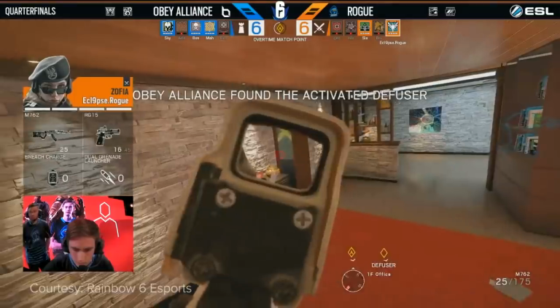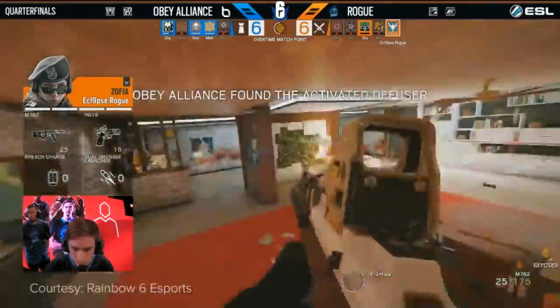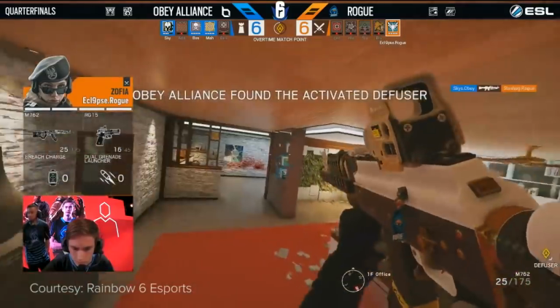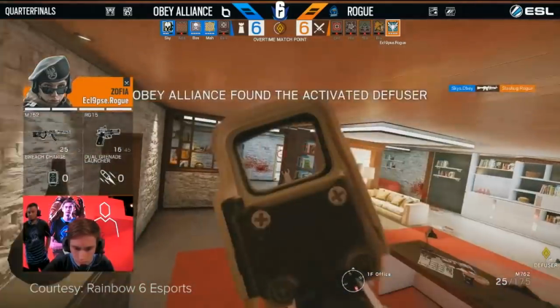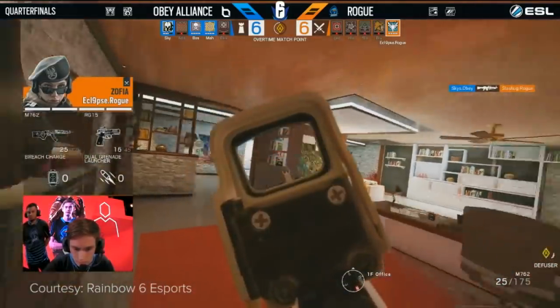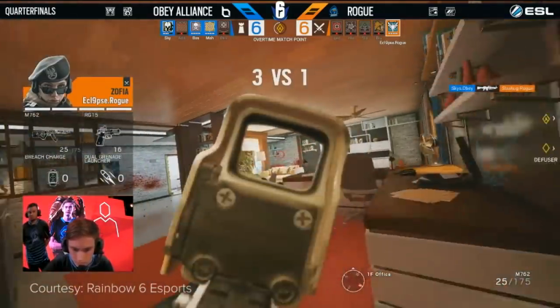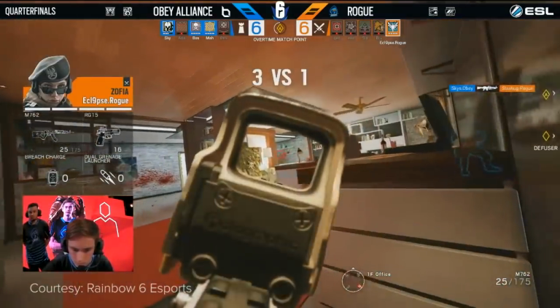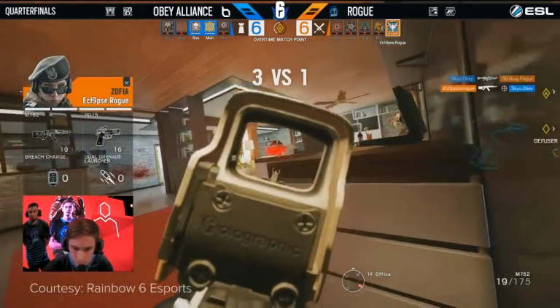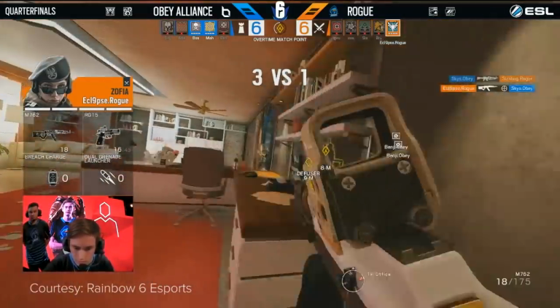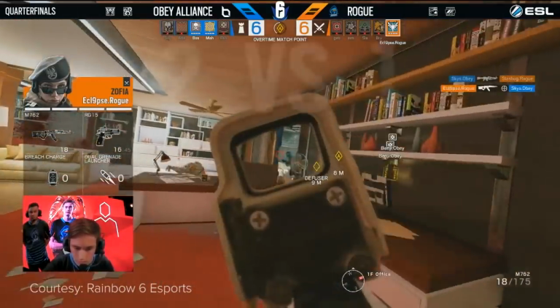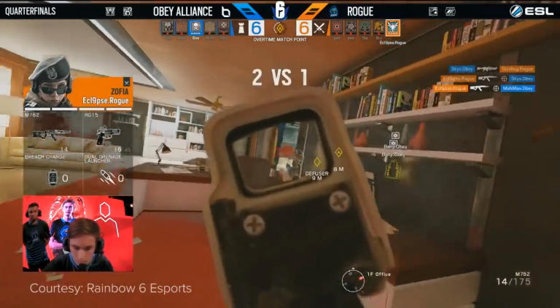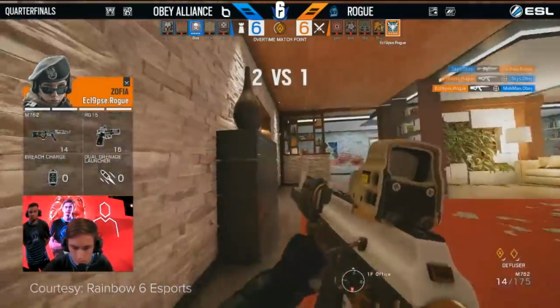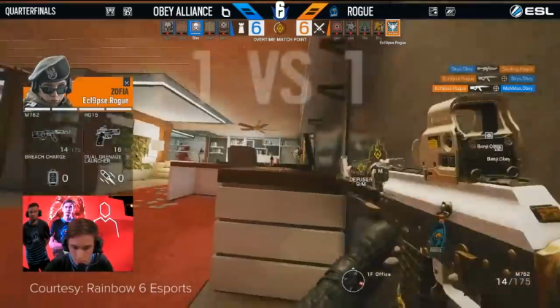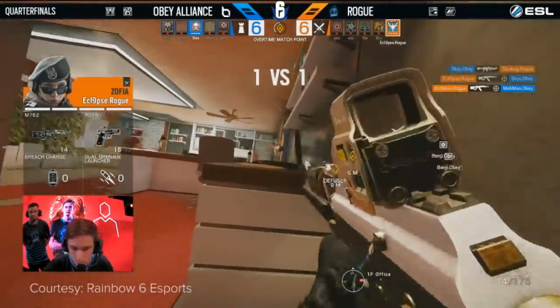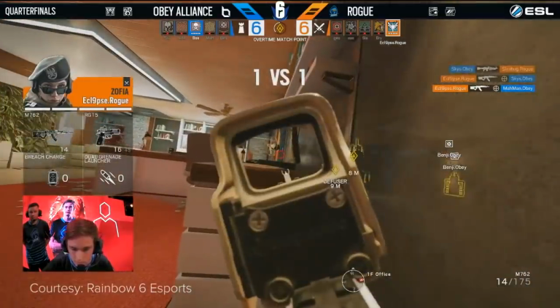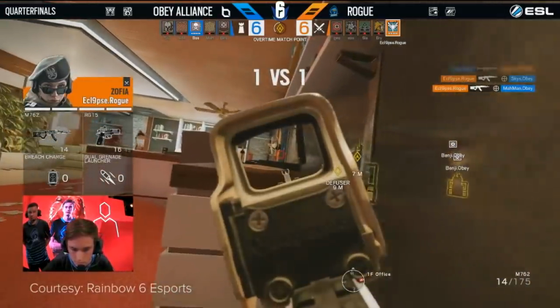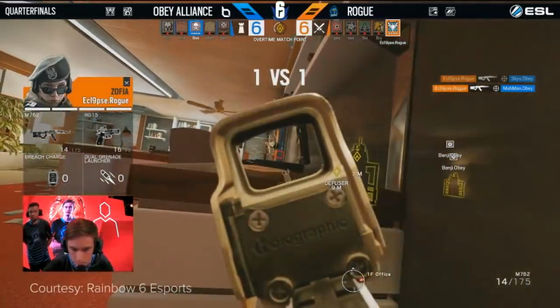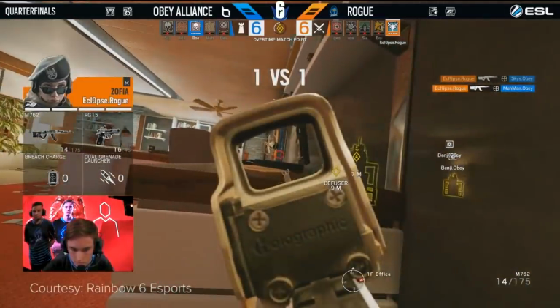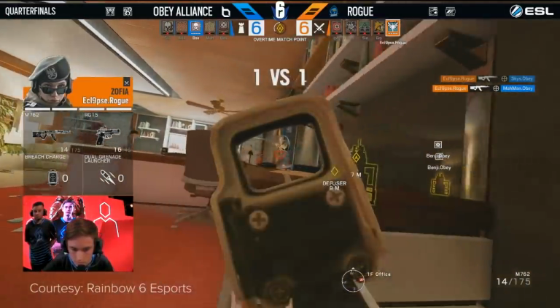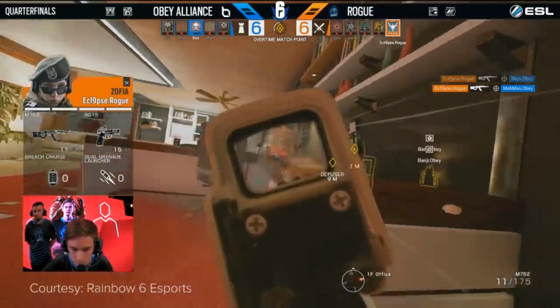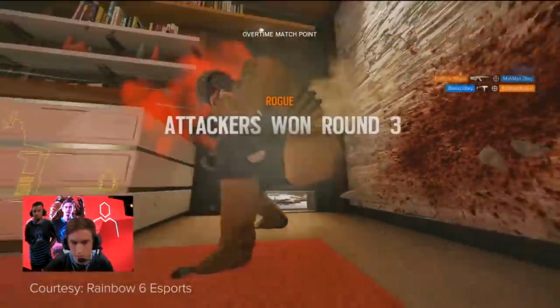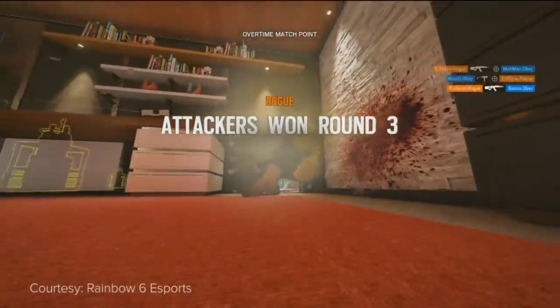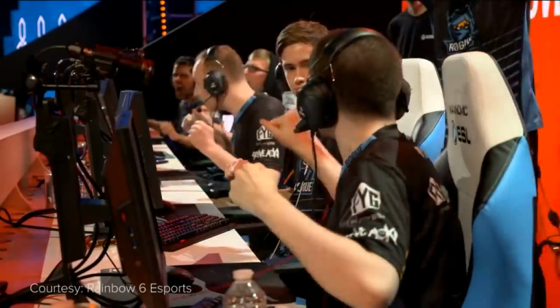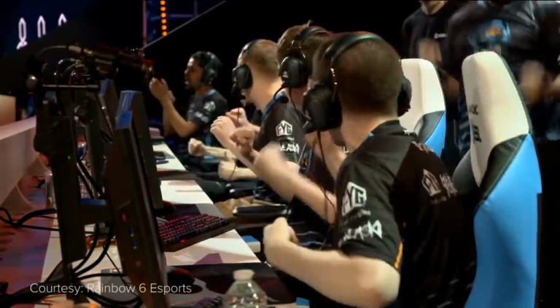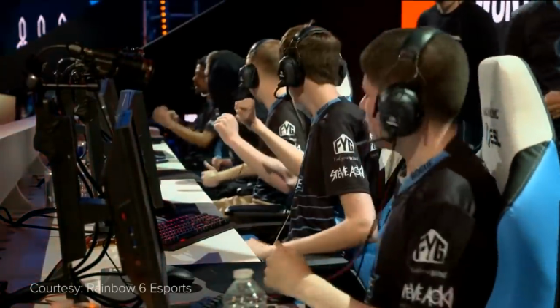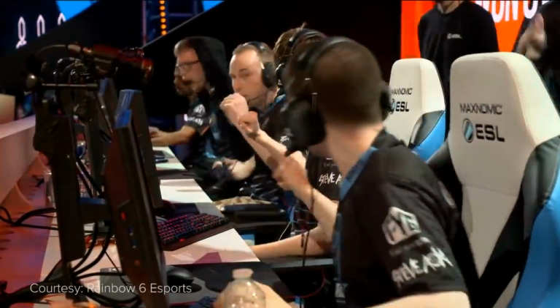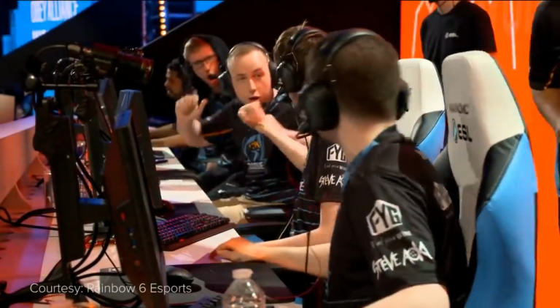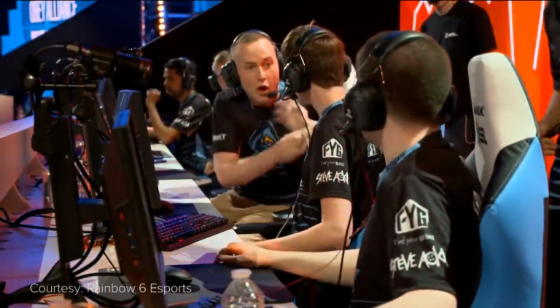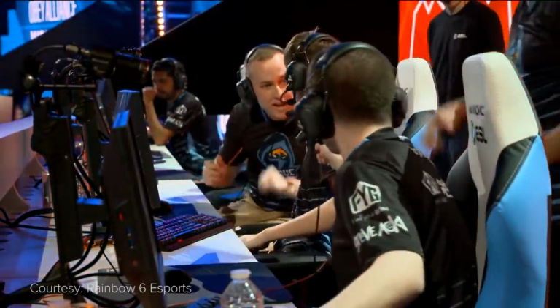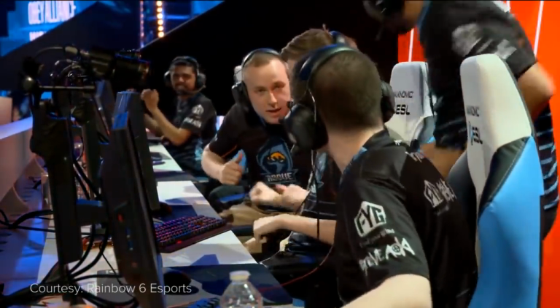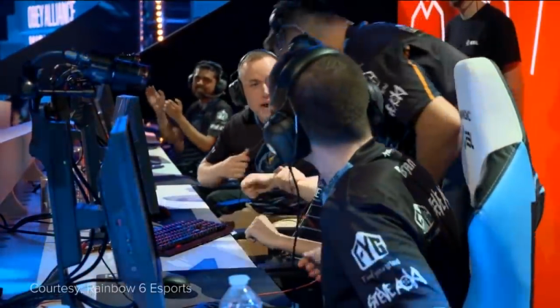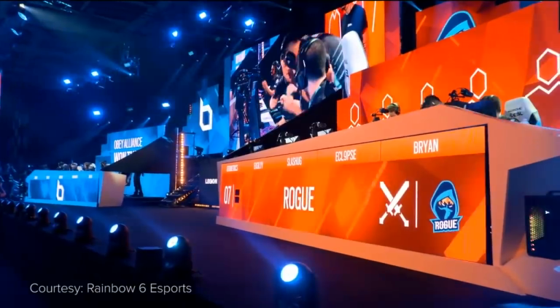Eclipse watching for a push through security. Skies will take out Slash though. Eclipse with one, two for Eclipse — this is winnable. They will need to defuse, and time is running out. But it clips — it'll trade. Rogue will take it, a trade to finish things off.